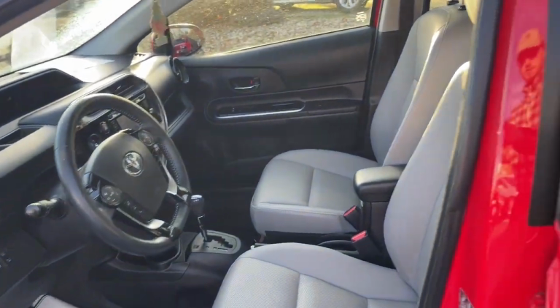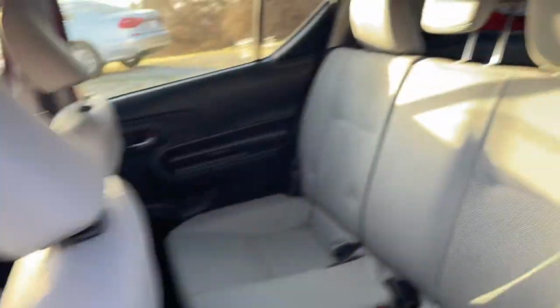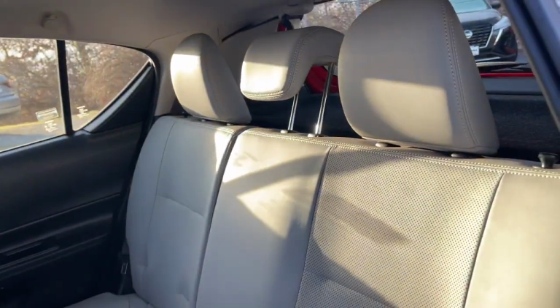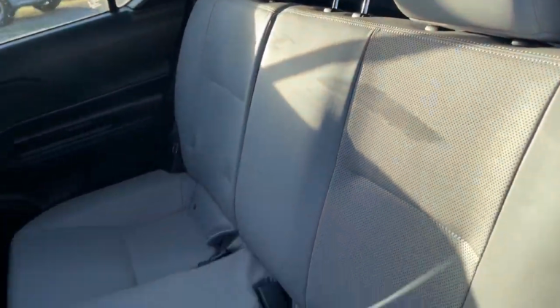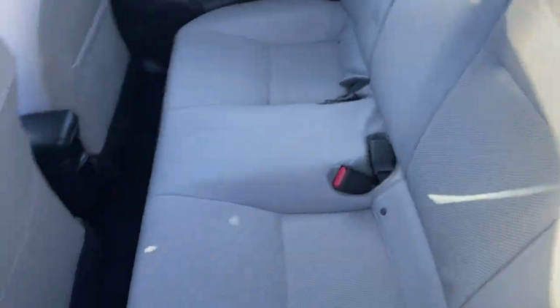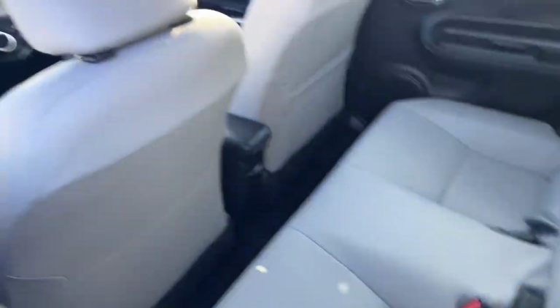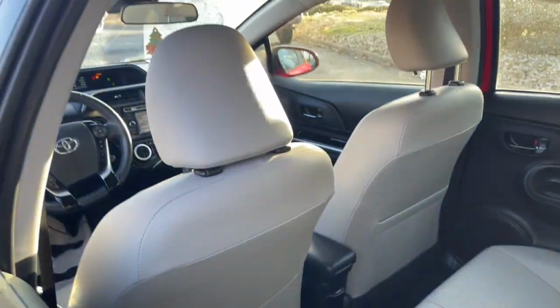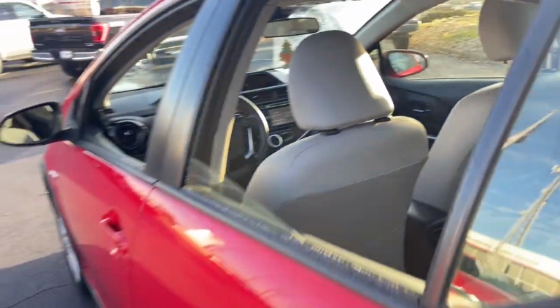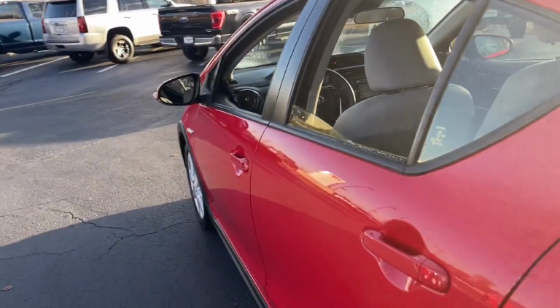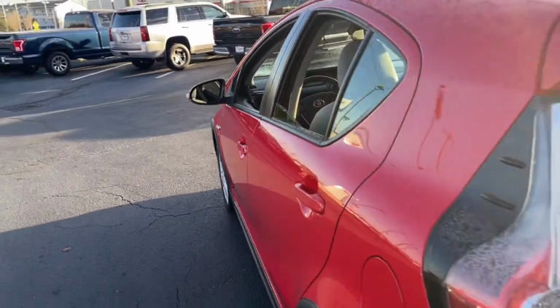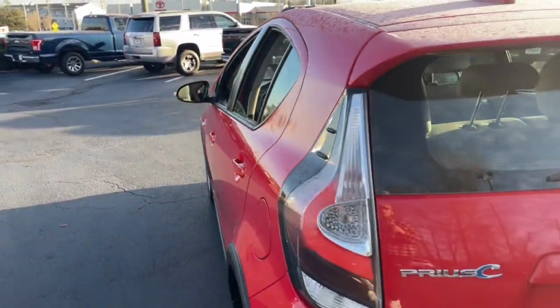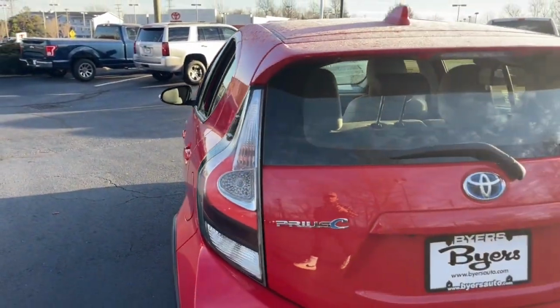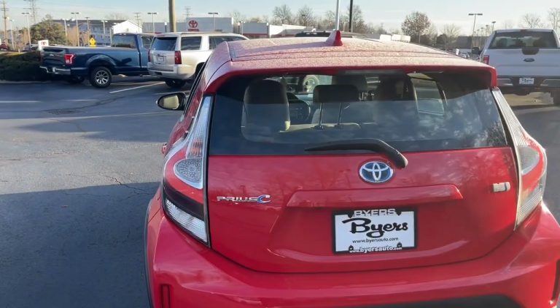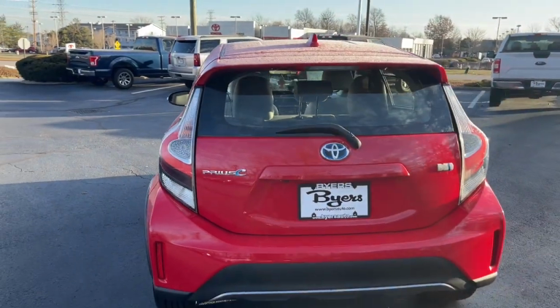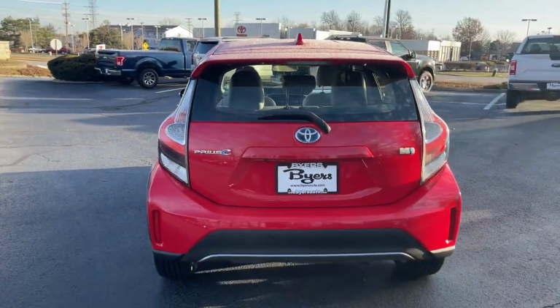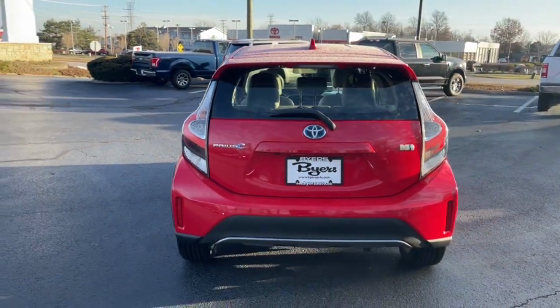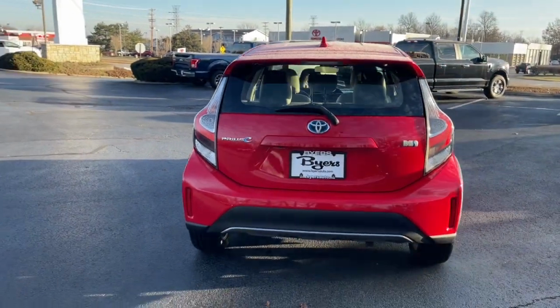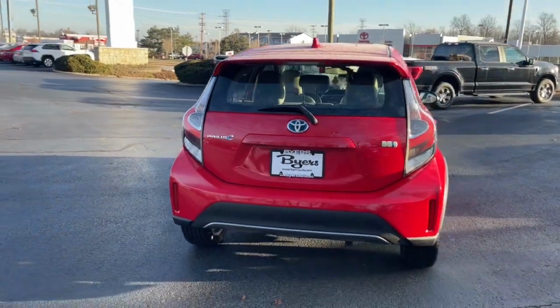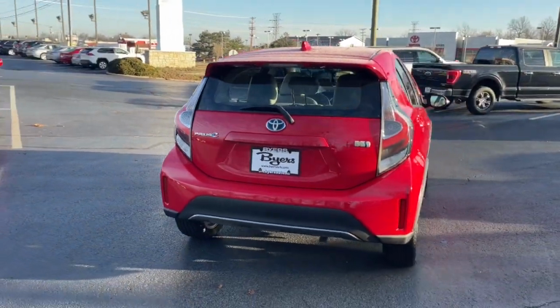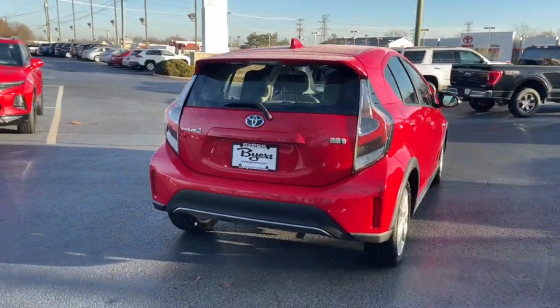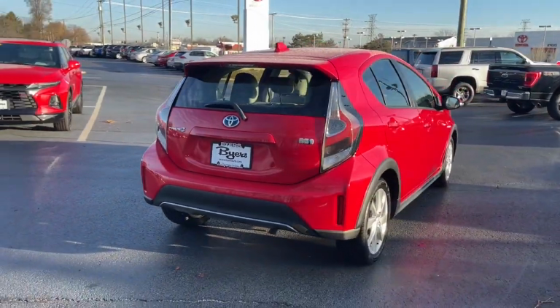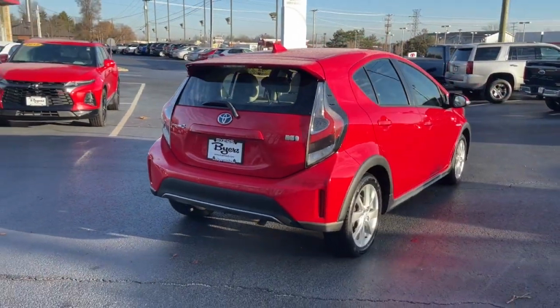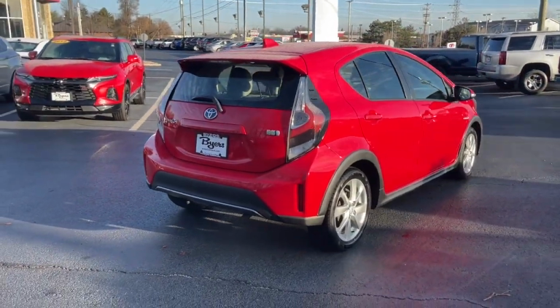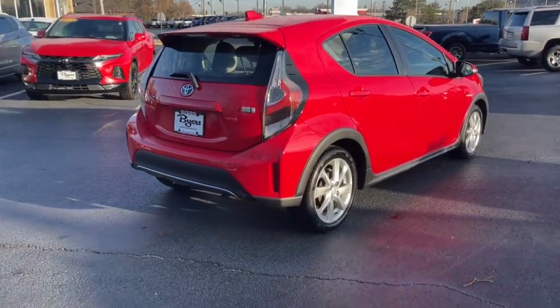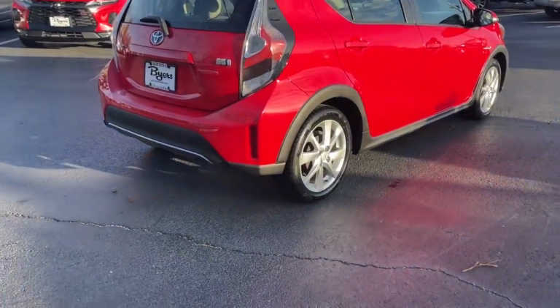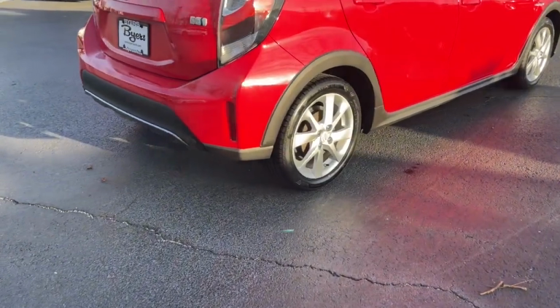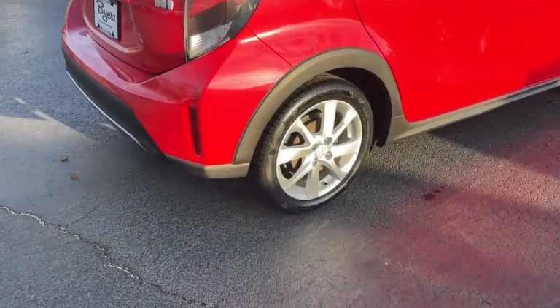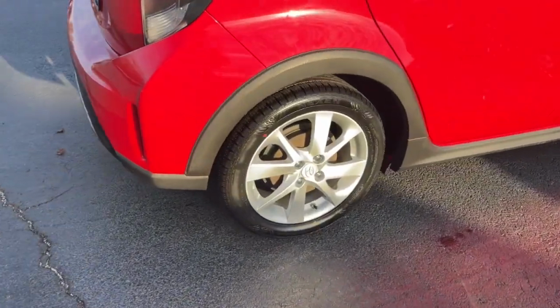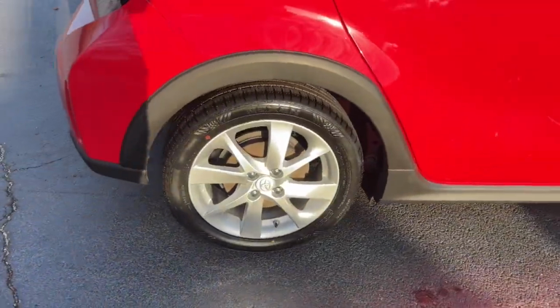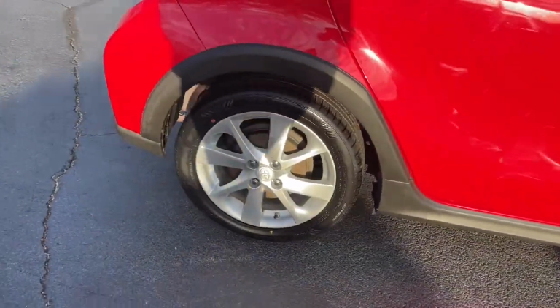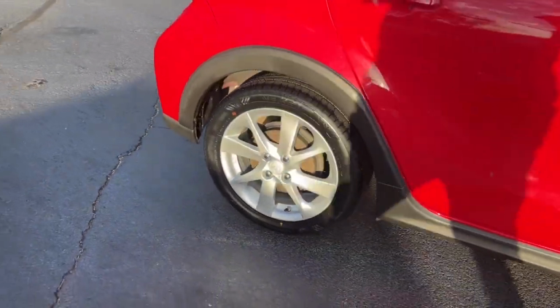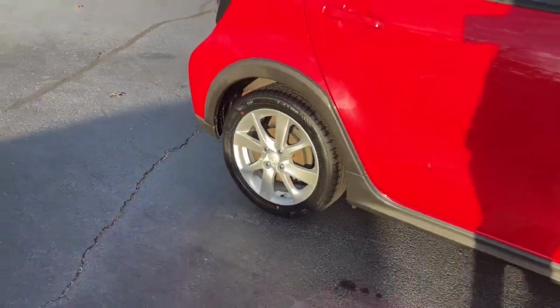Keyless entry, sunroof/moonroof, navigation system, backup camera, fog lamps, lane keeping assist, keyless start, satellite radio, heated mirrors, heated front seat.